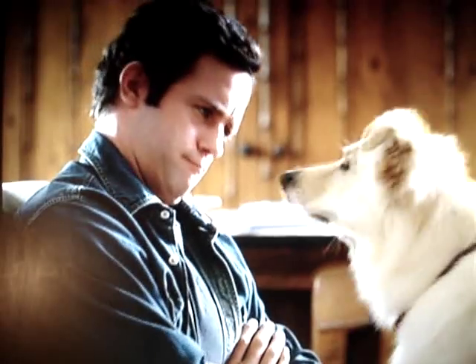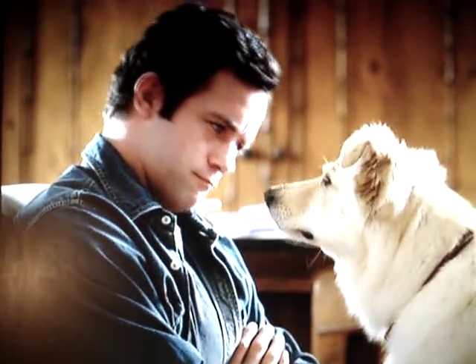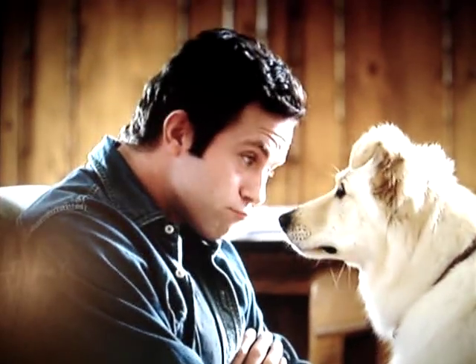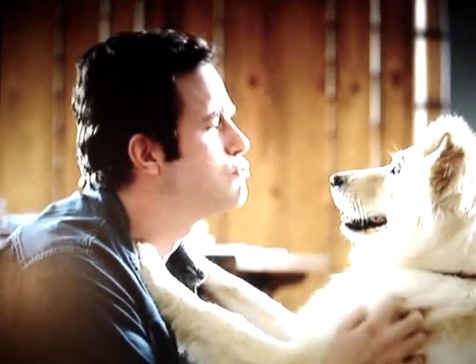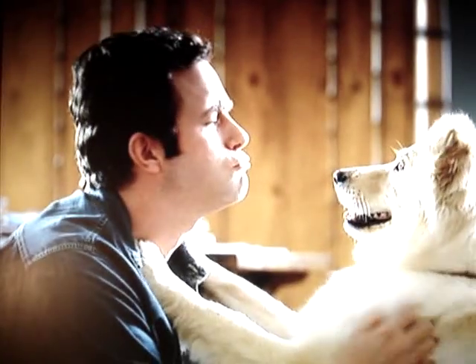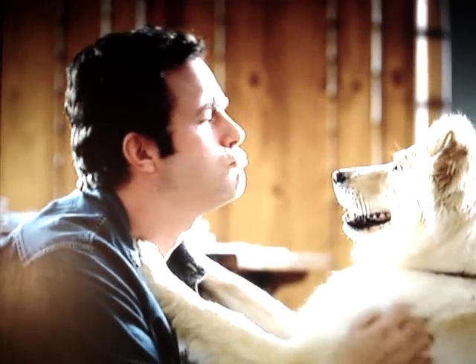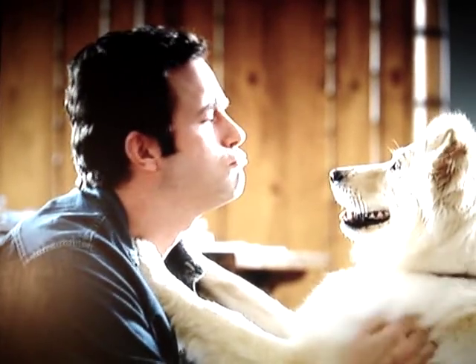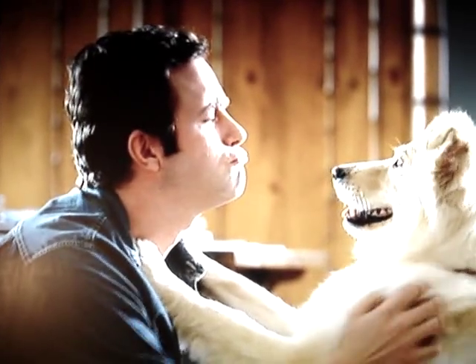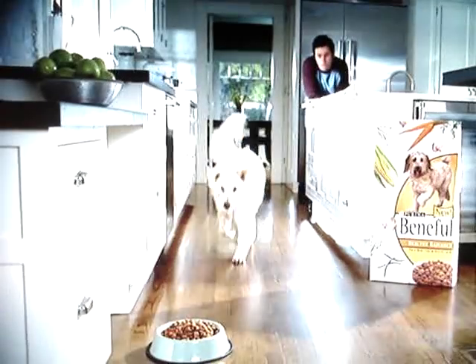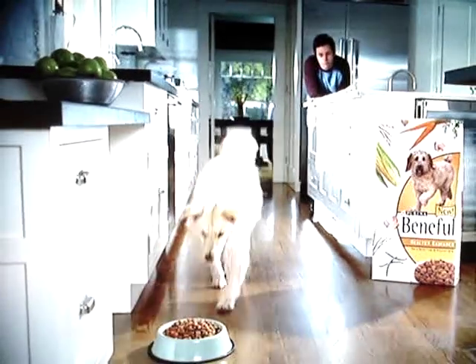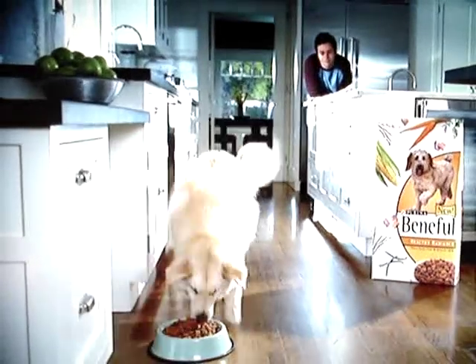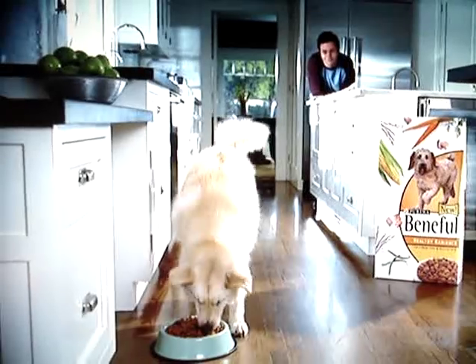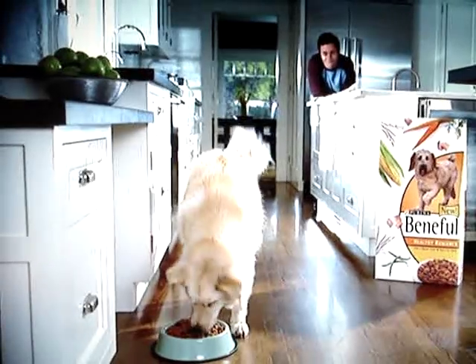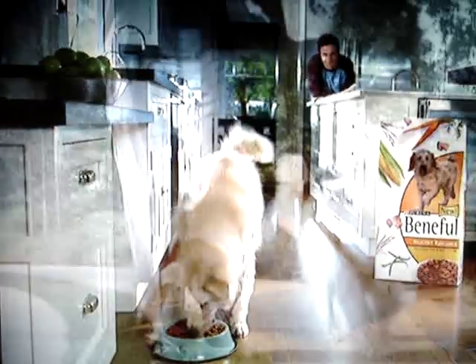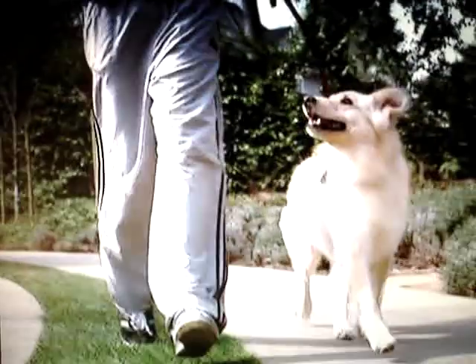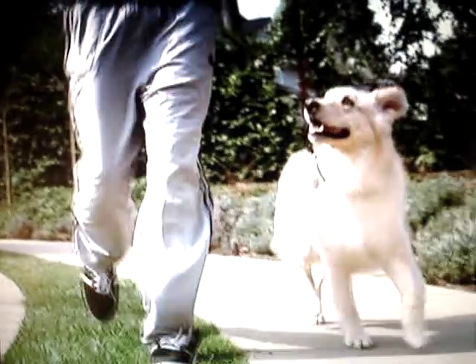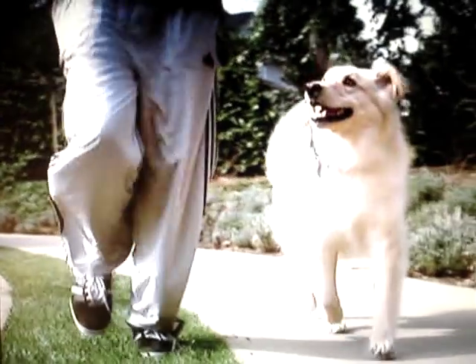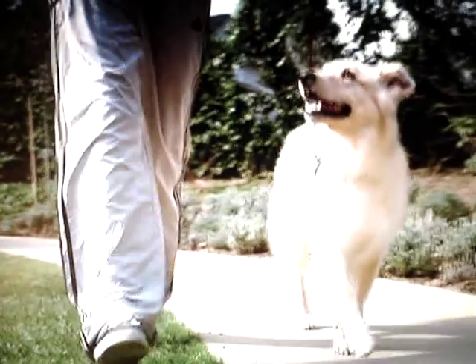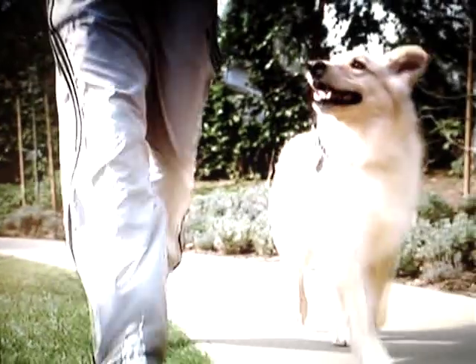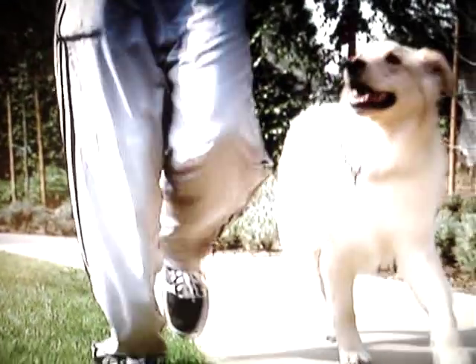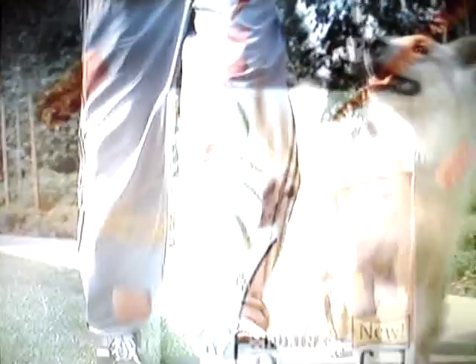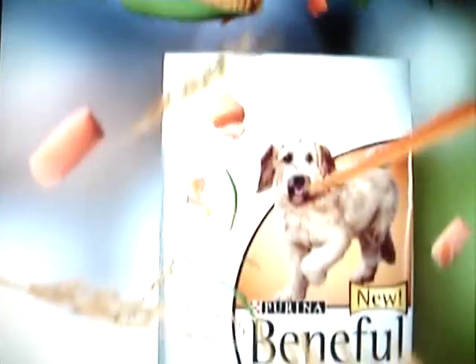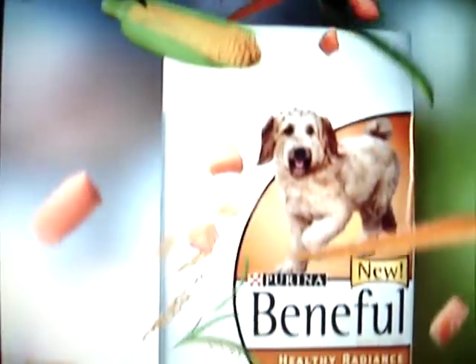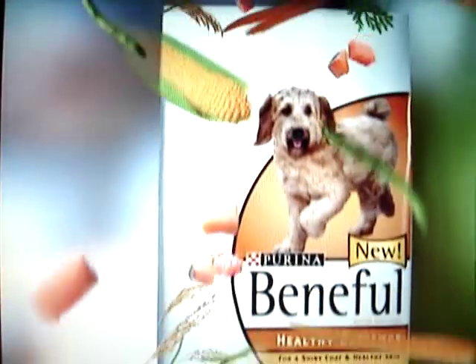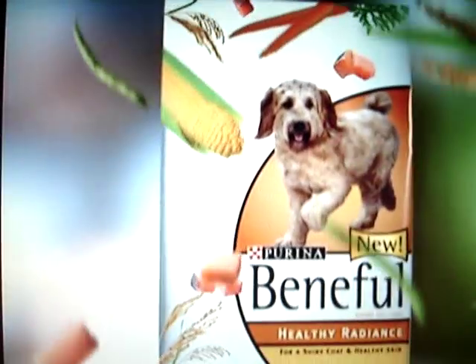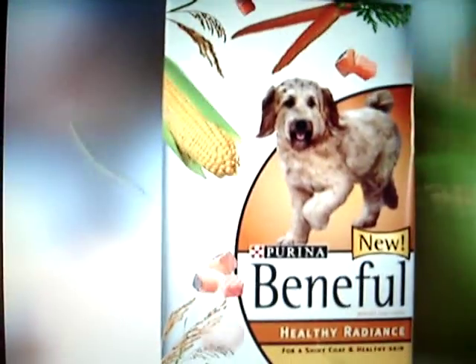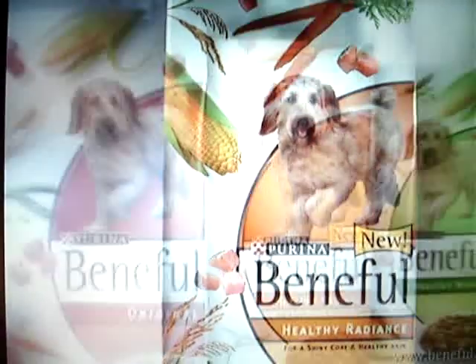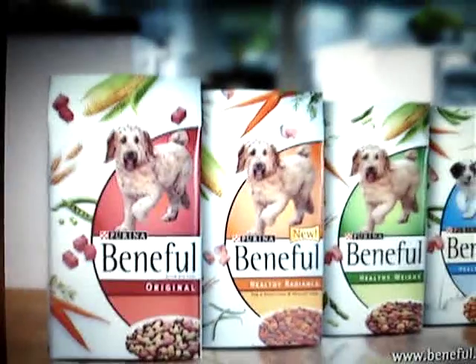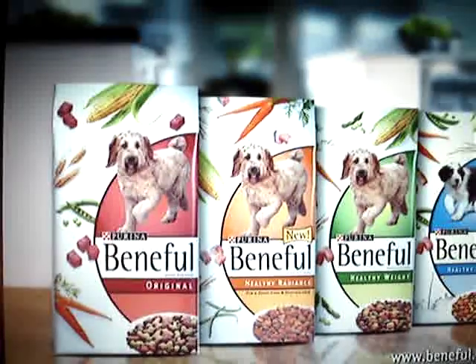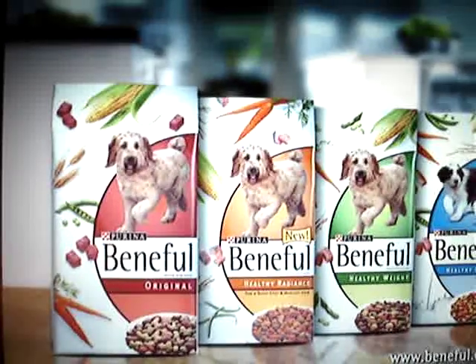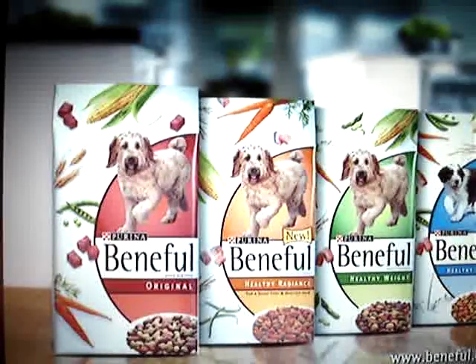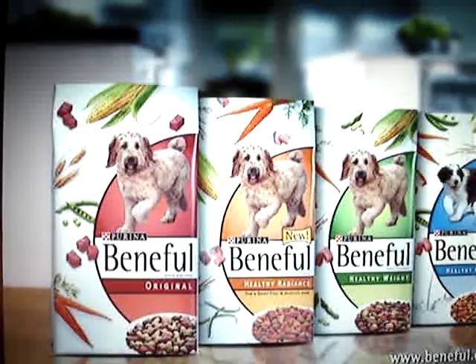Look at you. What a hunk. And you think you're getting spoiled? Just look at that healthy glow. New Healthy Radiance — another healthful, flavorful Beneful.